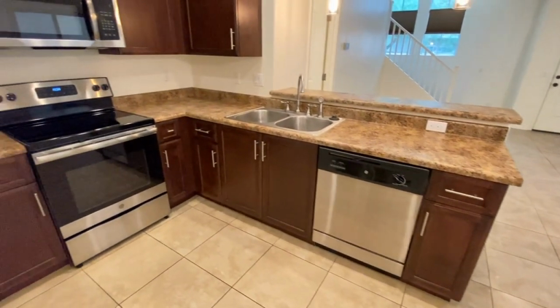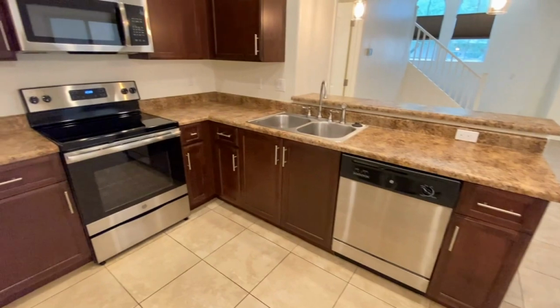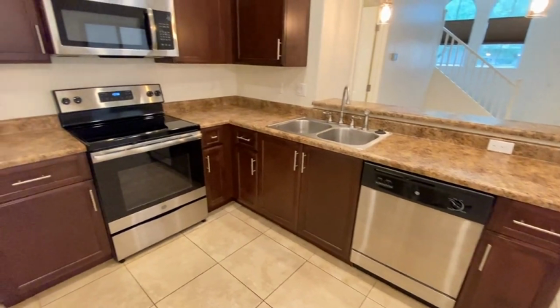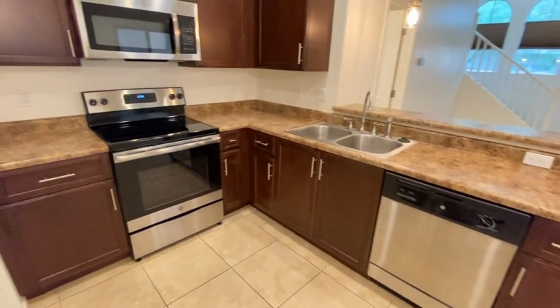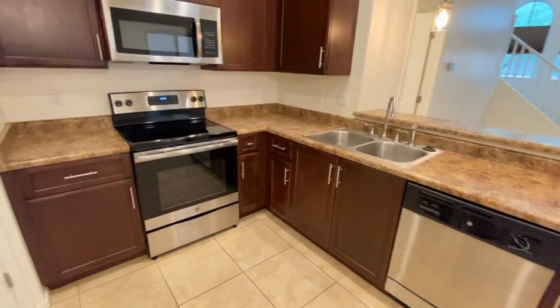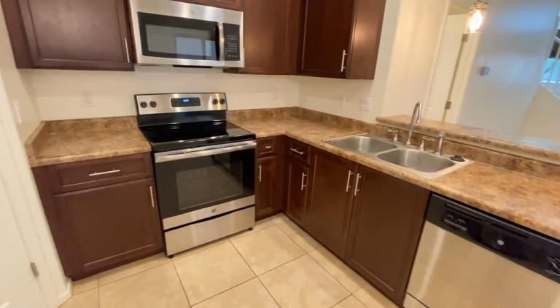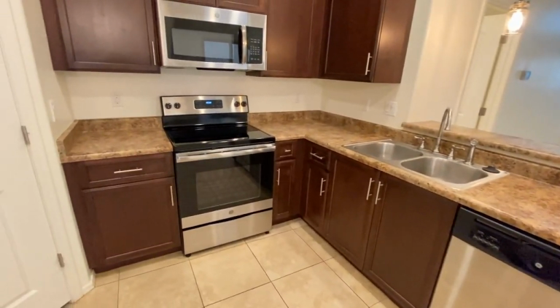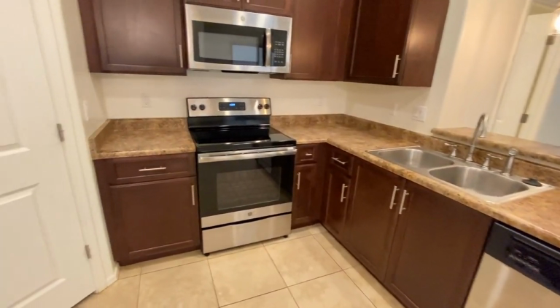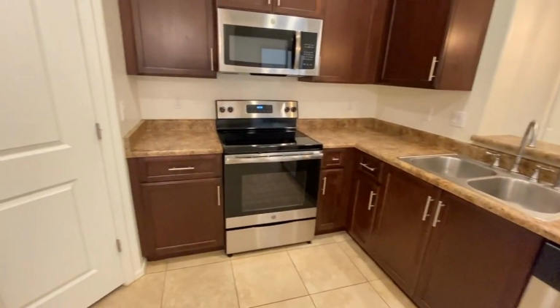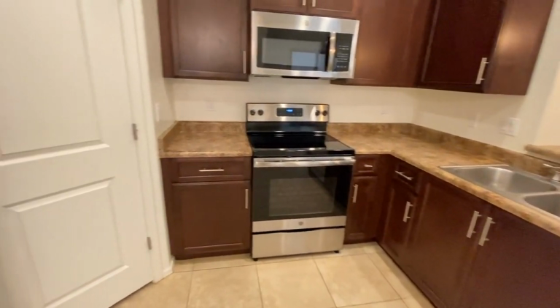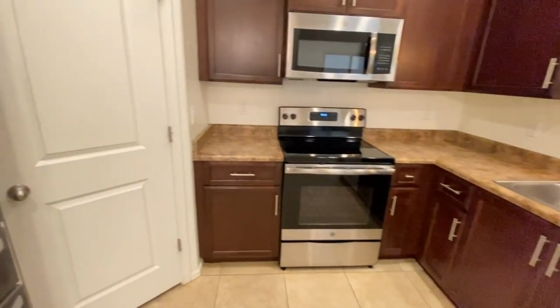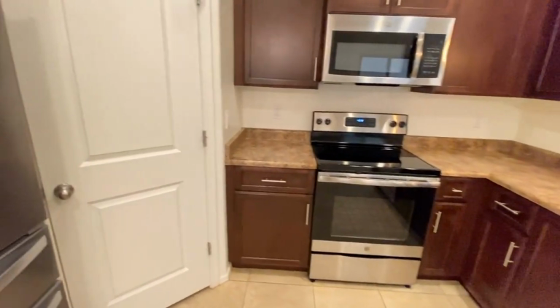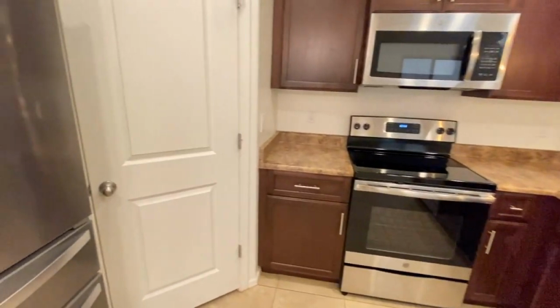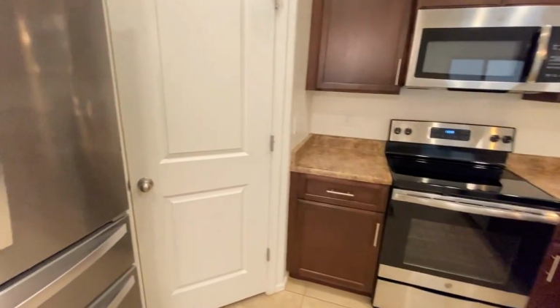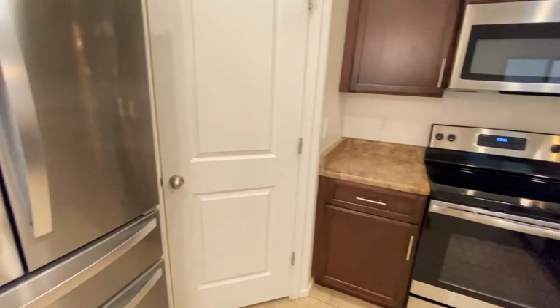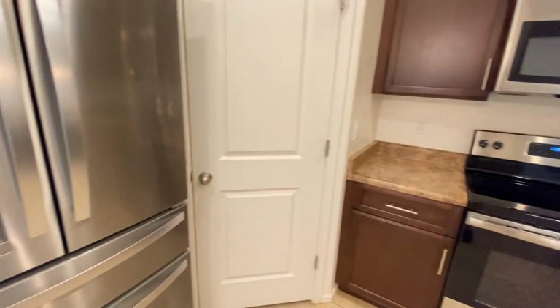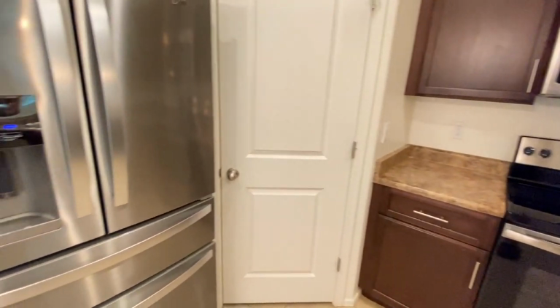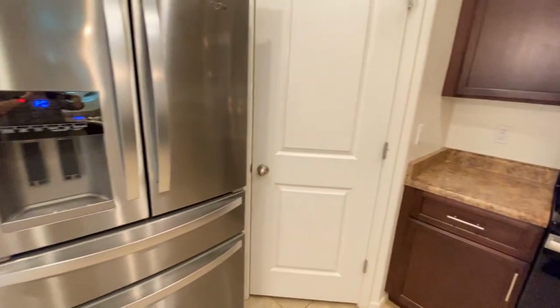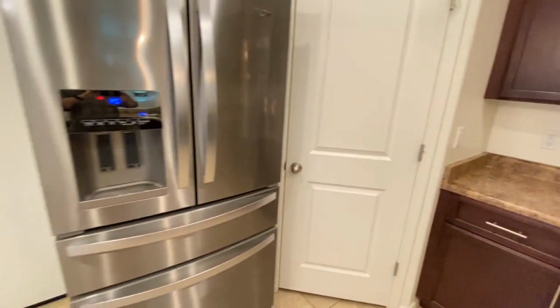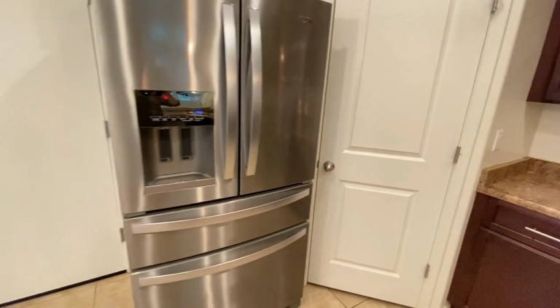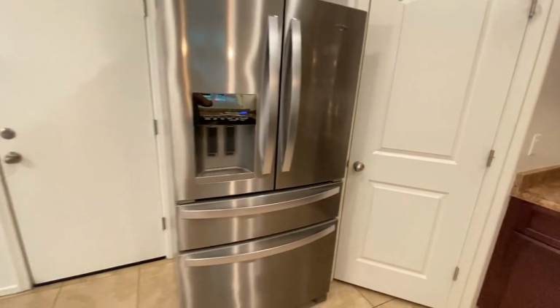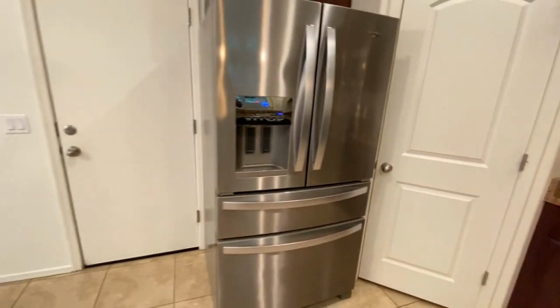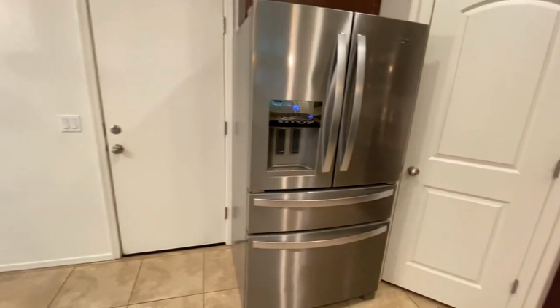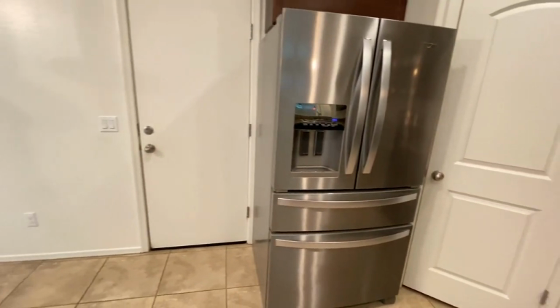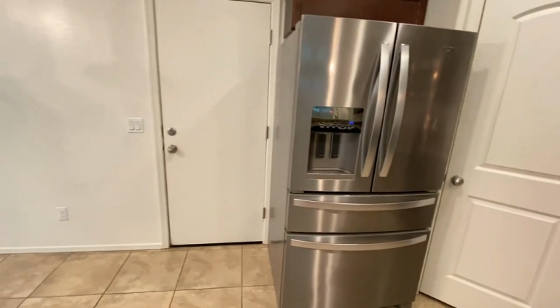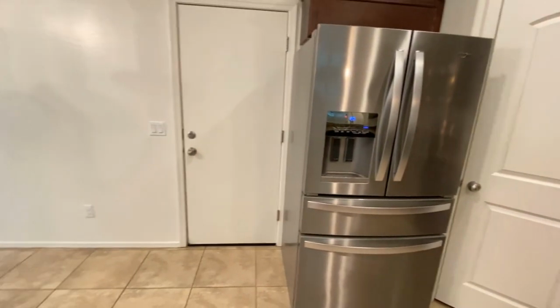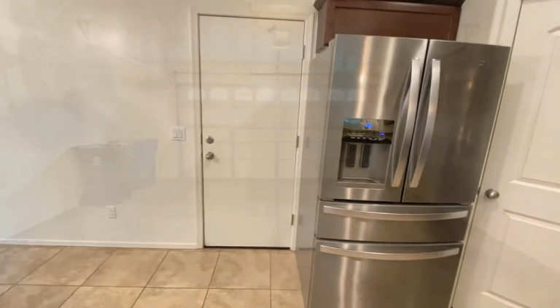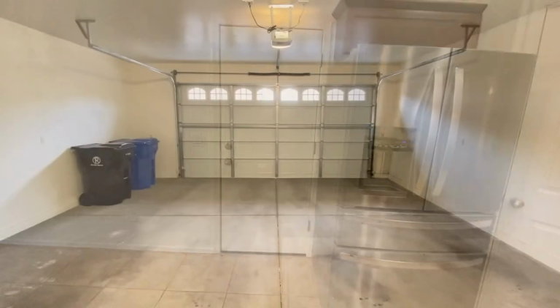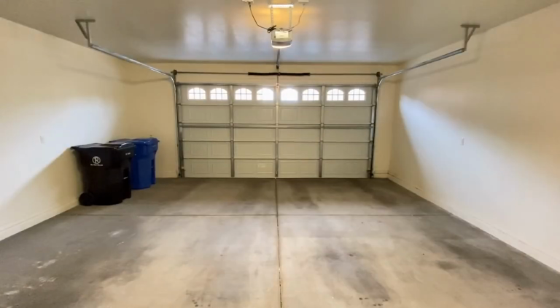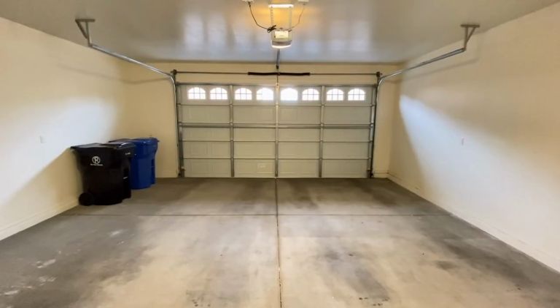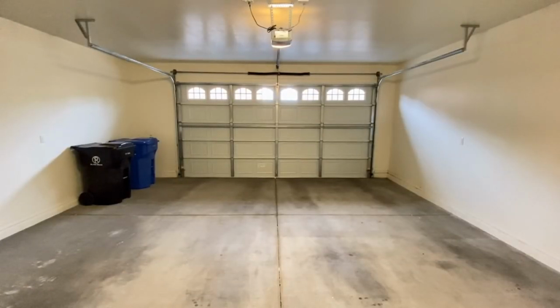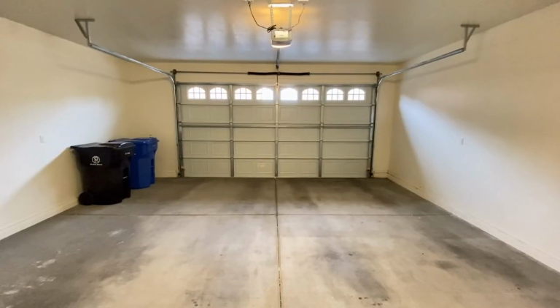Stove, oven, microwave, pantry. Side-by-side refrigerator with freezer on the bottom. Two-car garage.